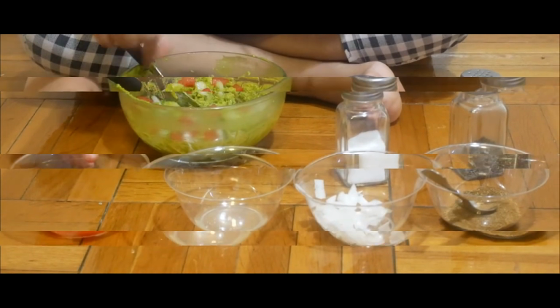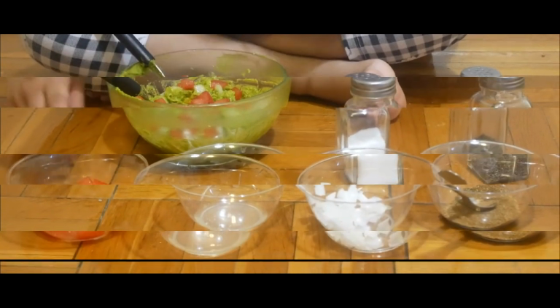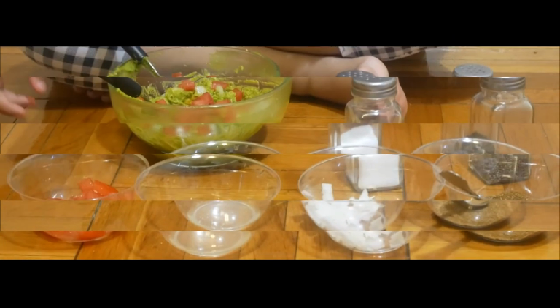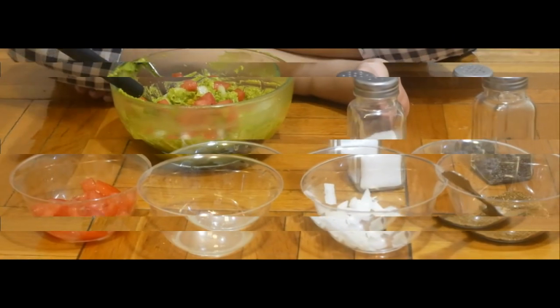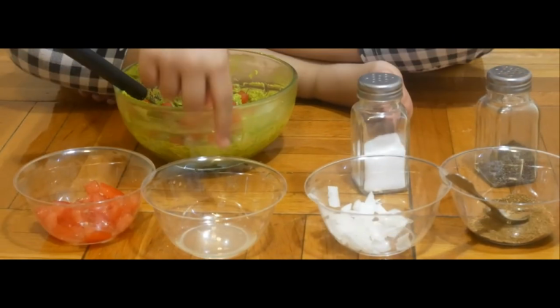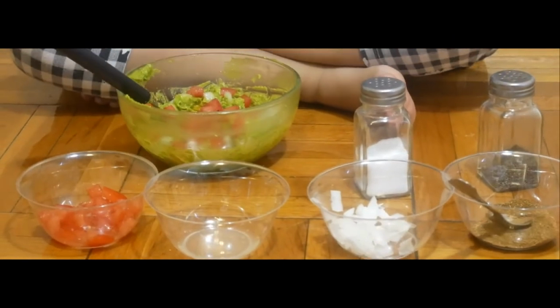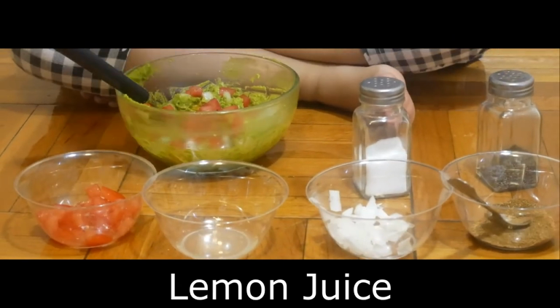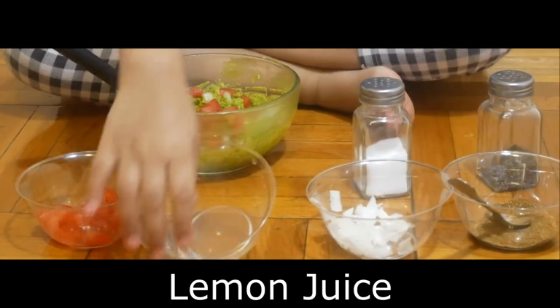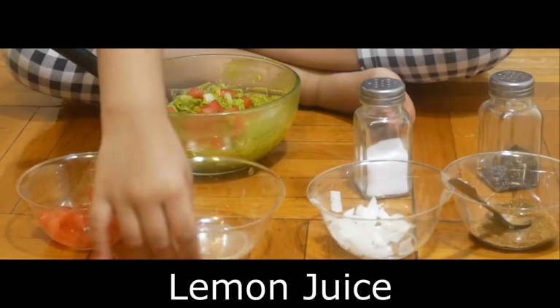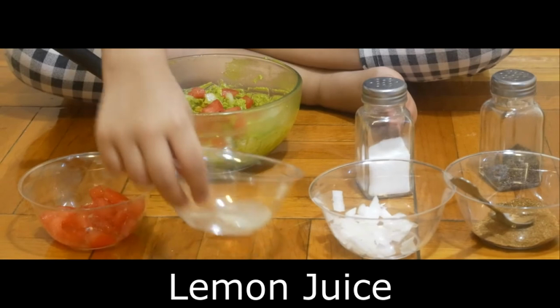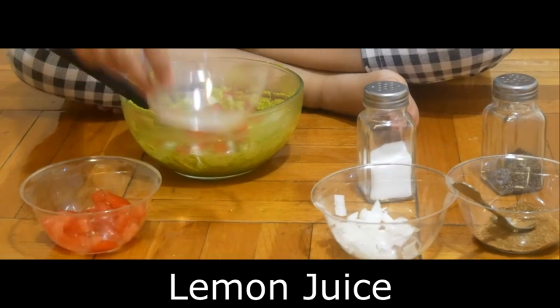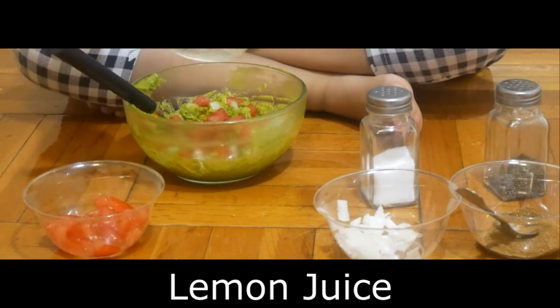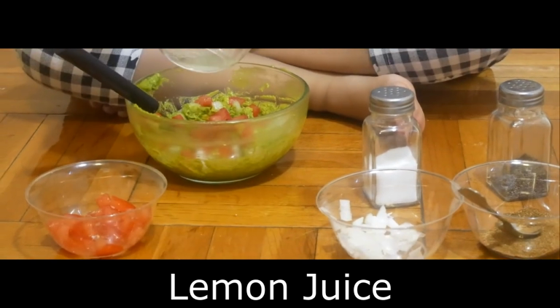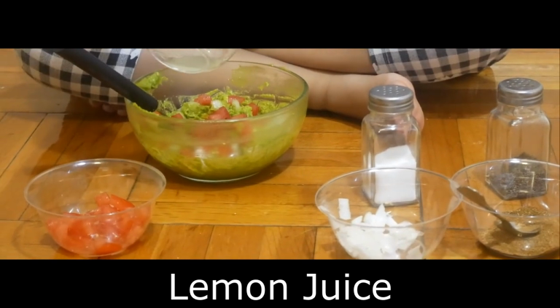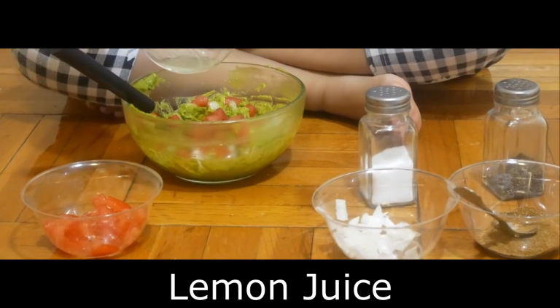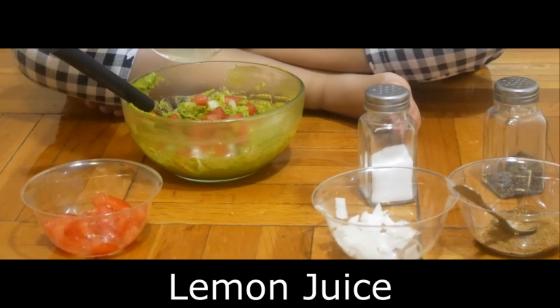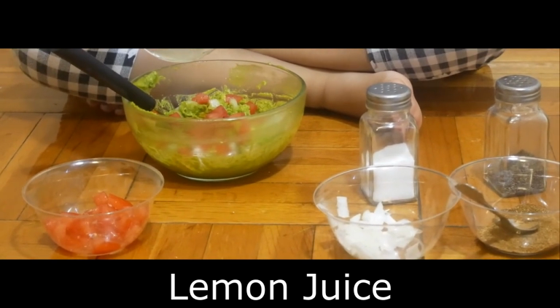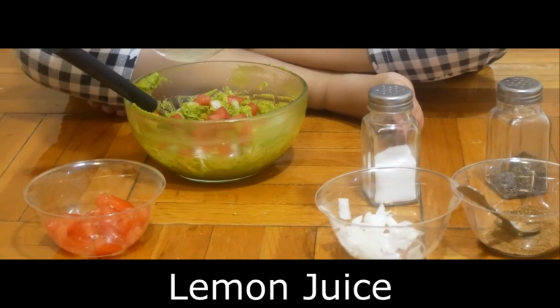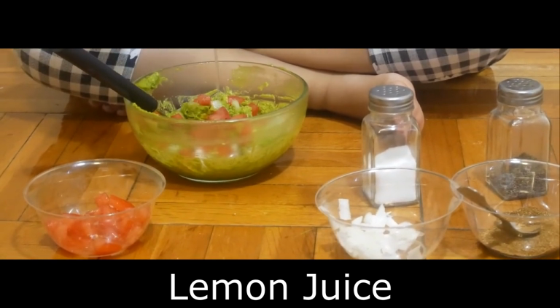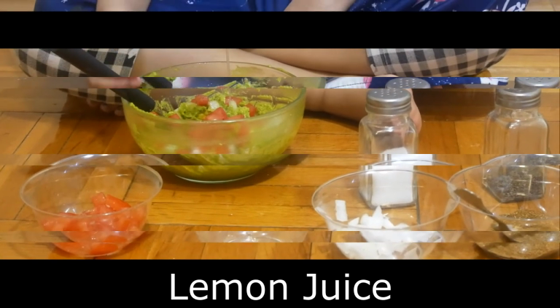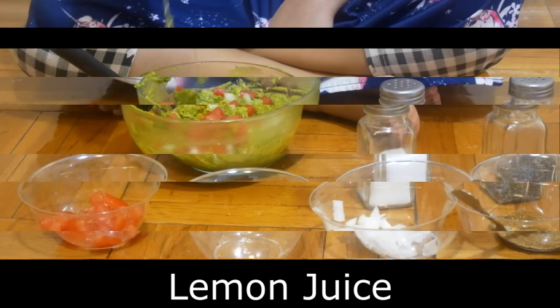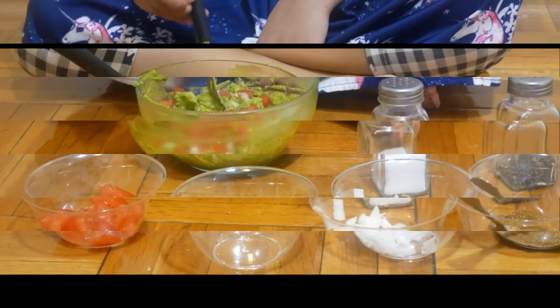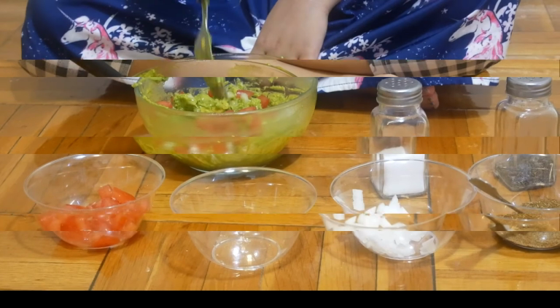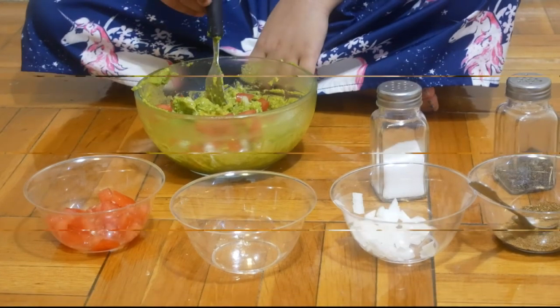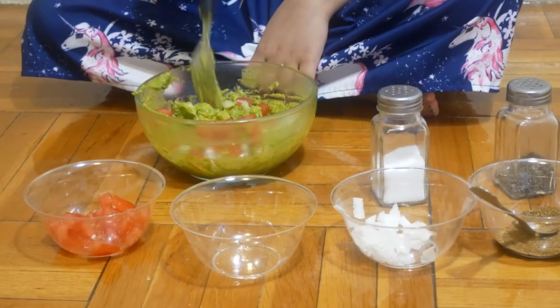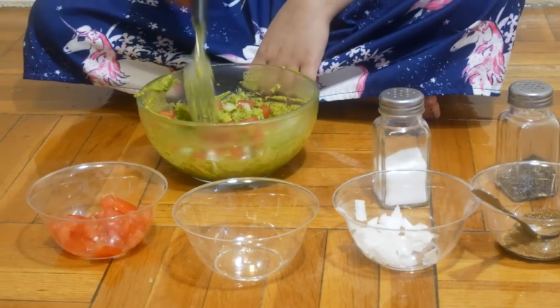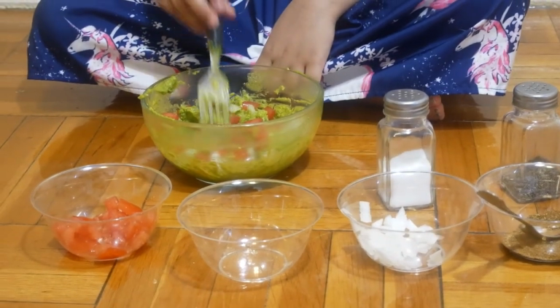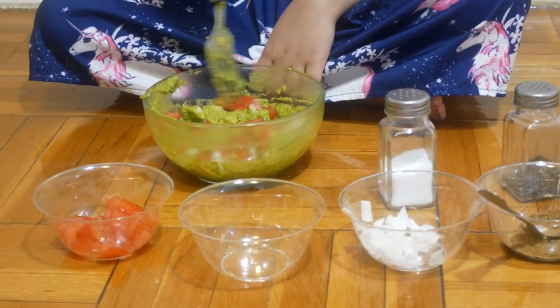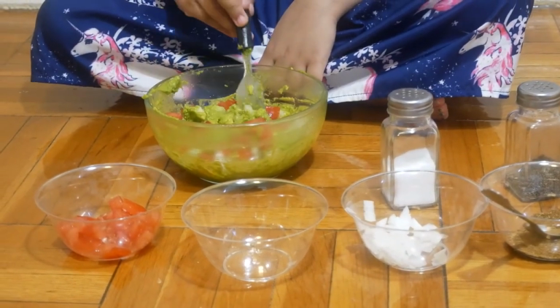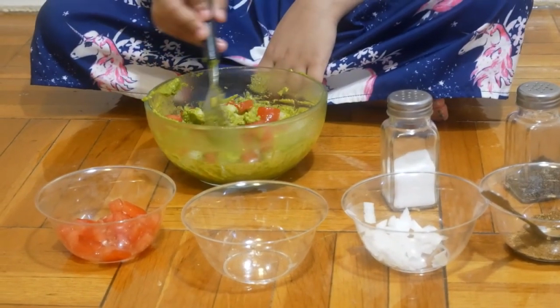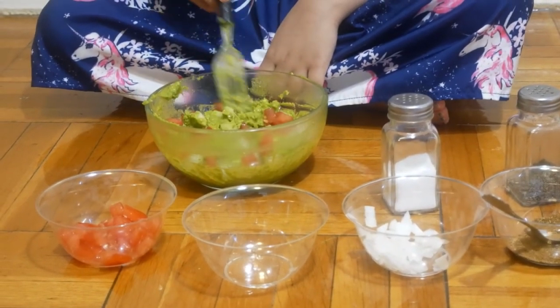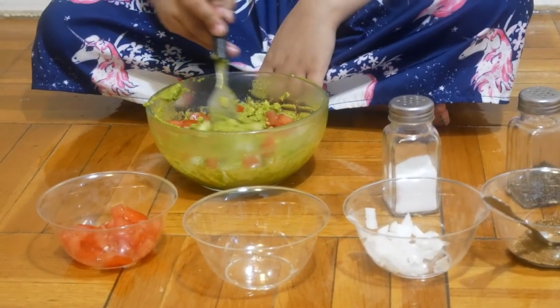It's just a lot of flavor that I can add. Now I'm going to mix it. Let's do it.